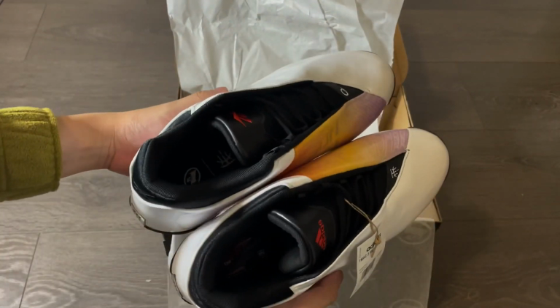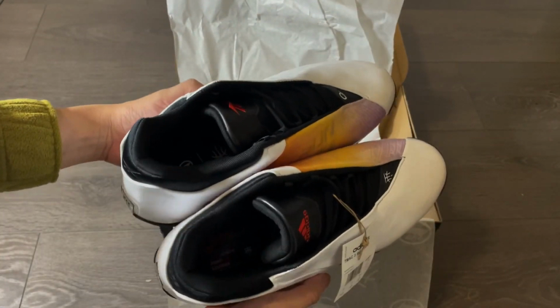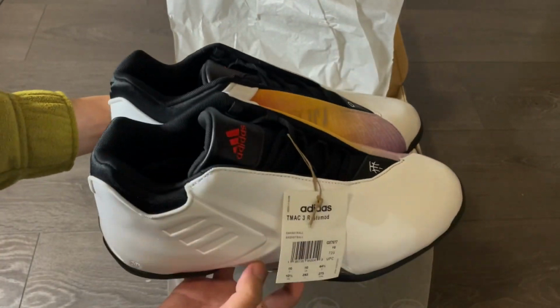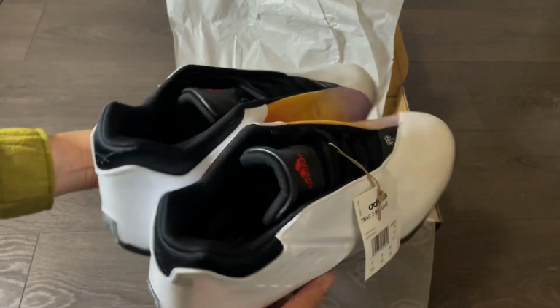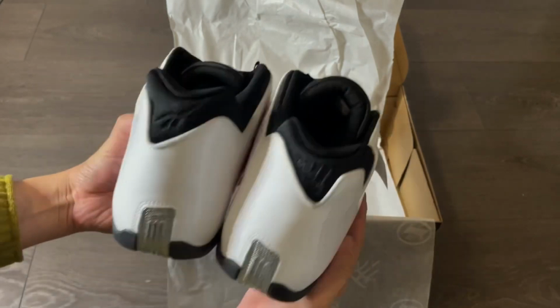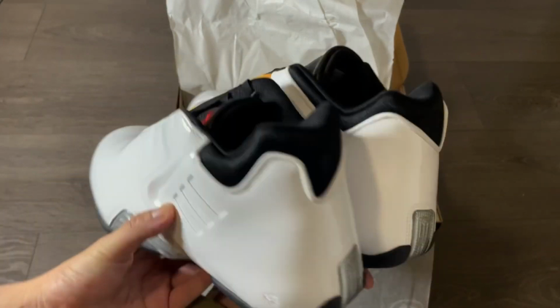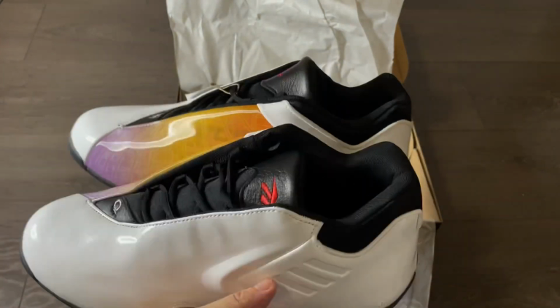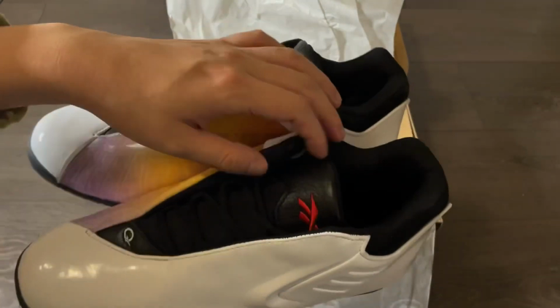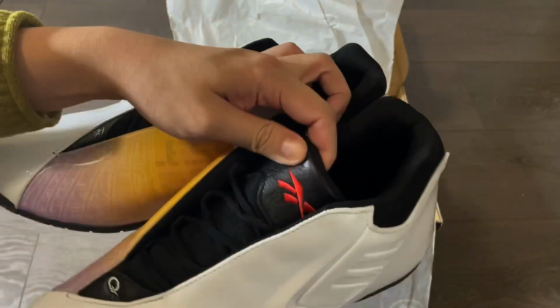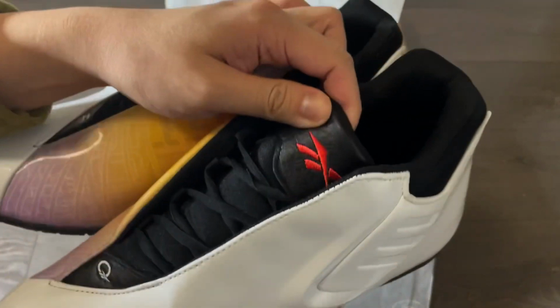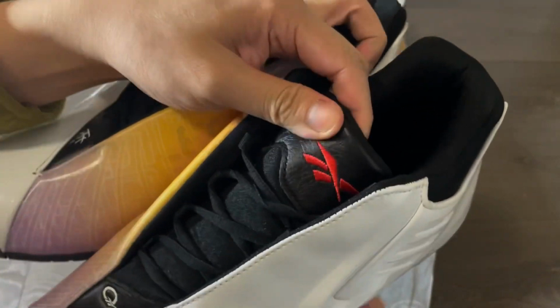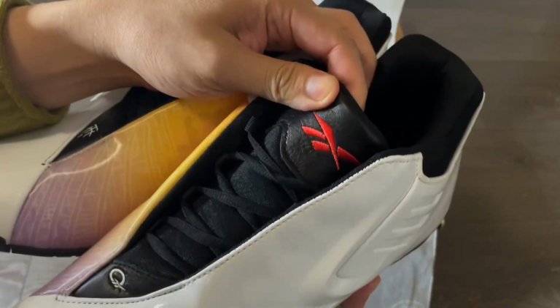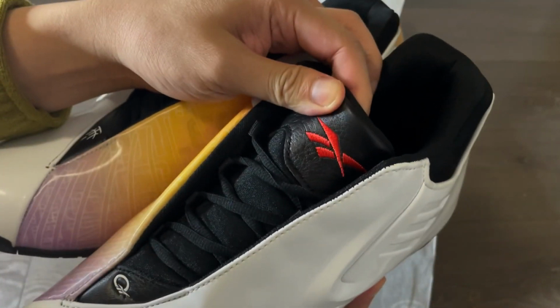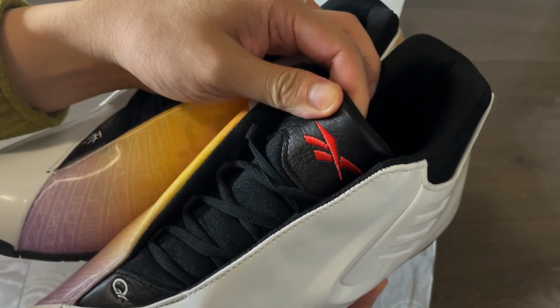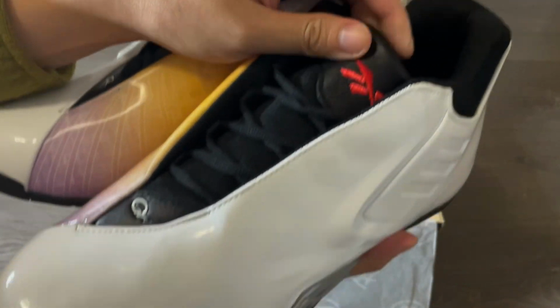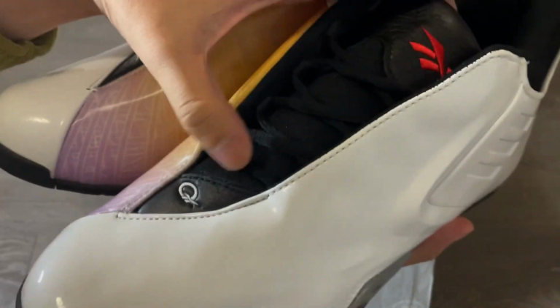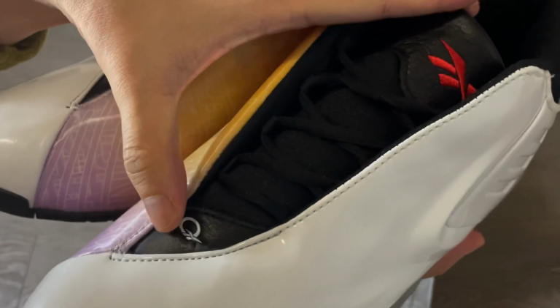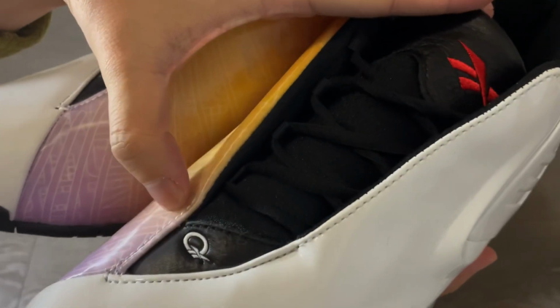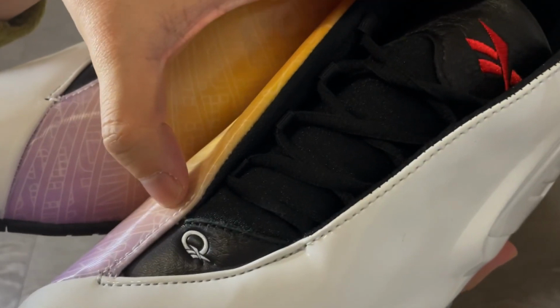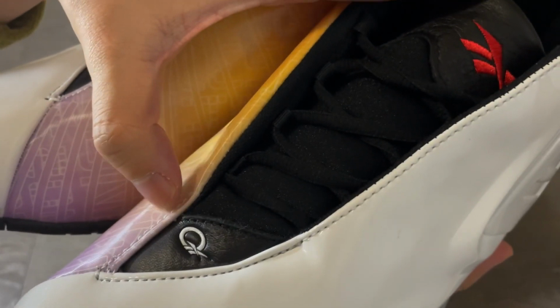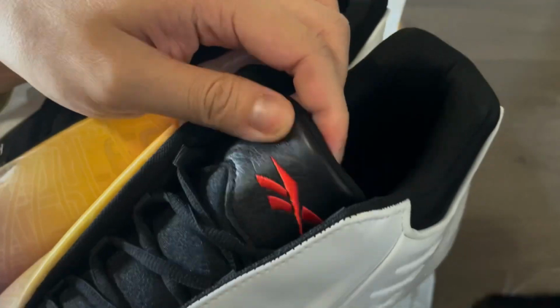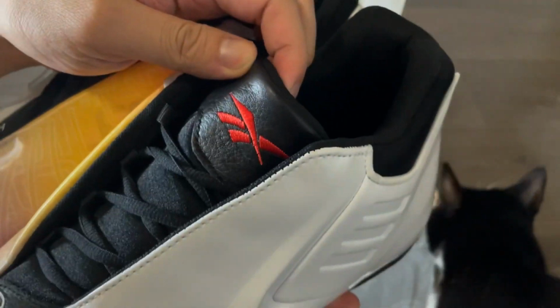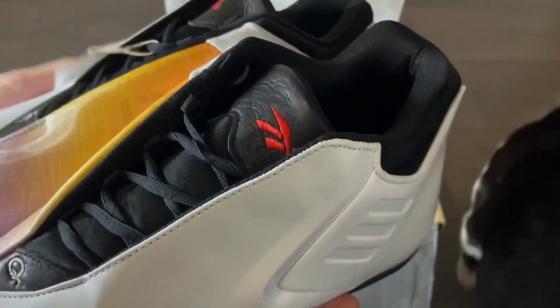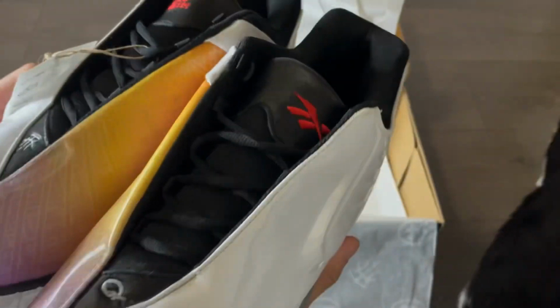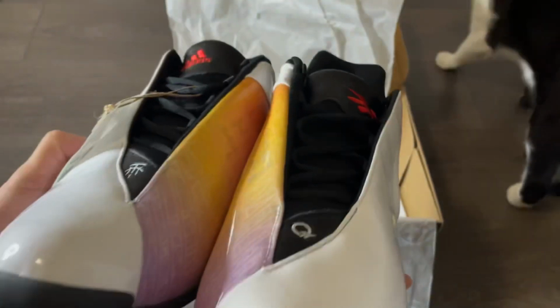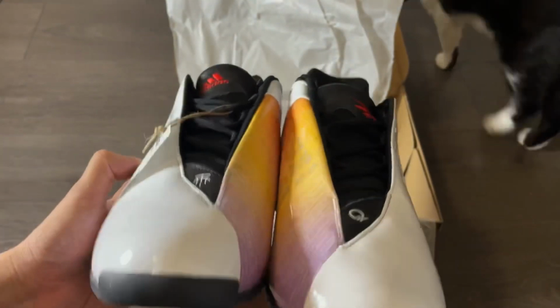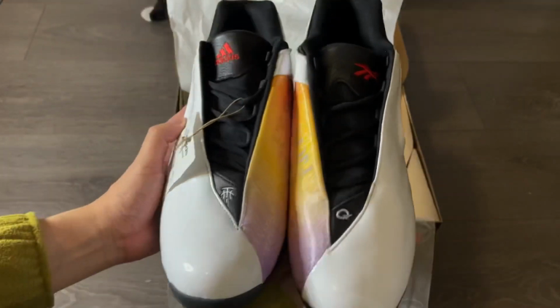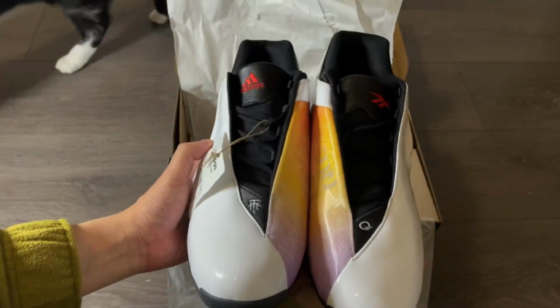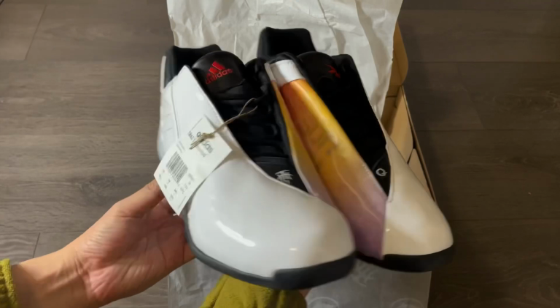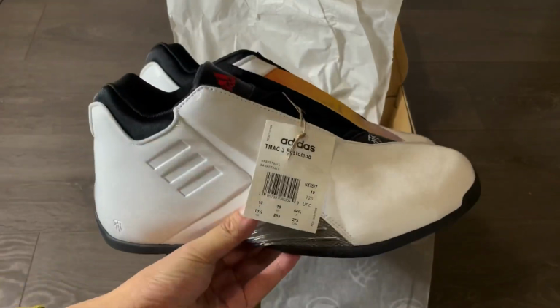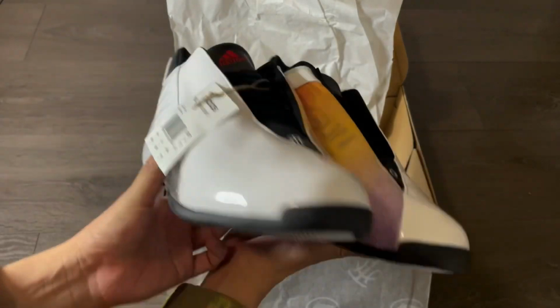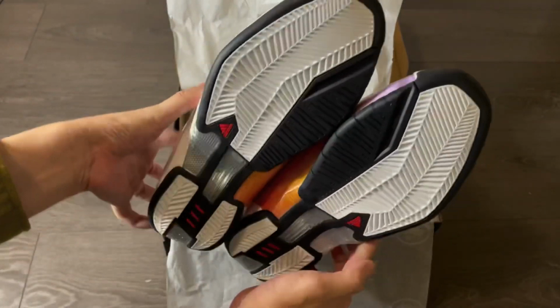Quickly shifting over to the left shoe, pretty much the only difference is the Reebok logo on the tongue and the Iverson Question logo on the other end. Honestly, I still don't really see how these mimic the Question Mids, but if you happen to know about it, please let me know in the comments.